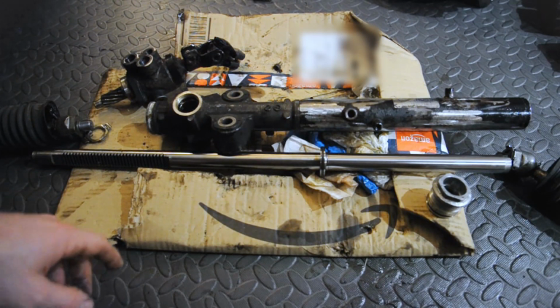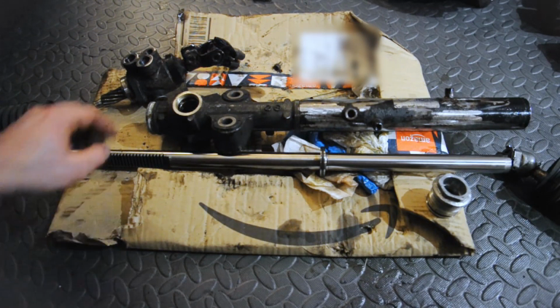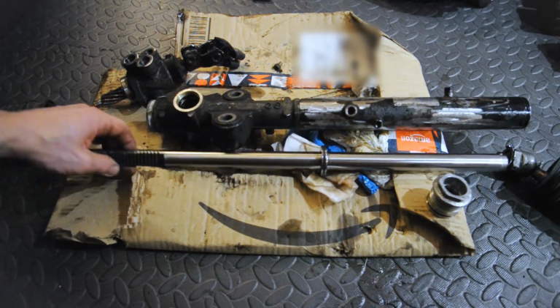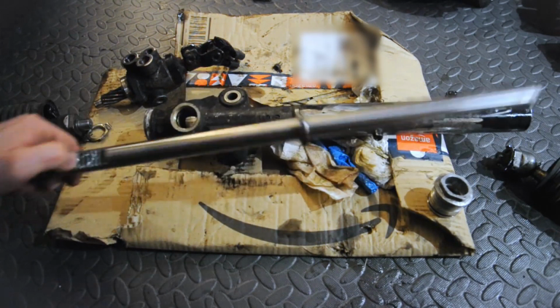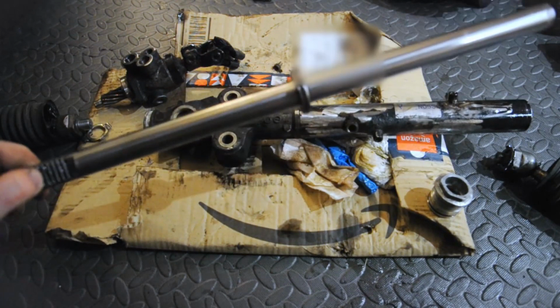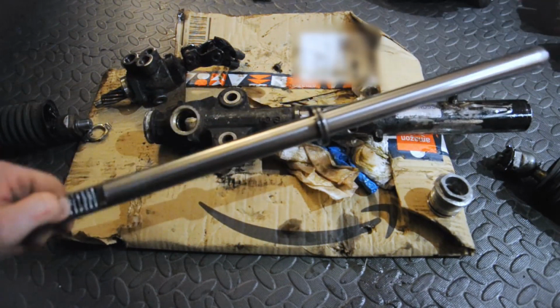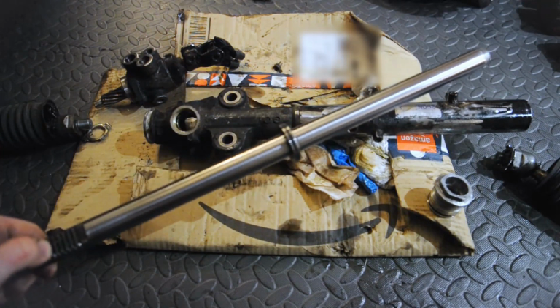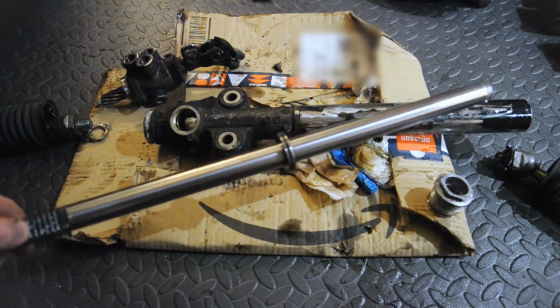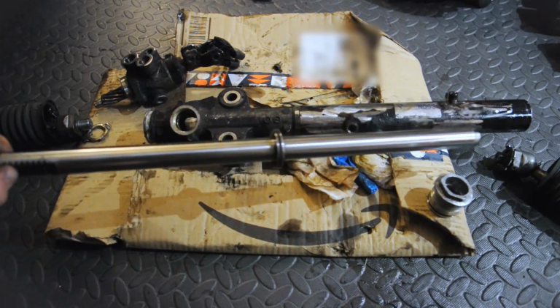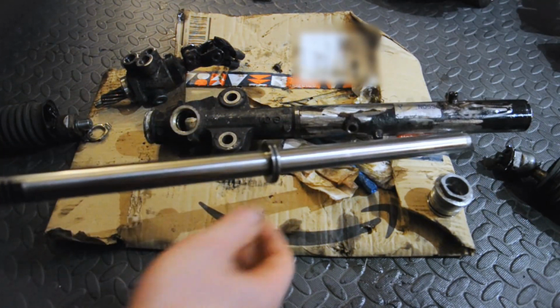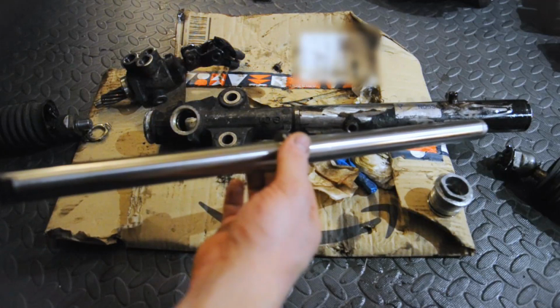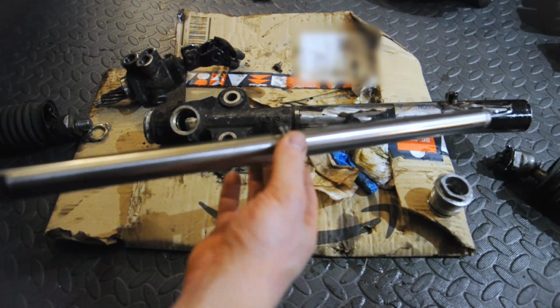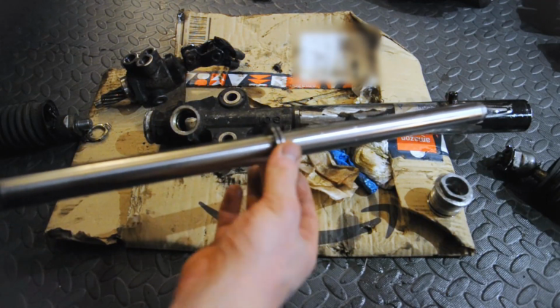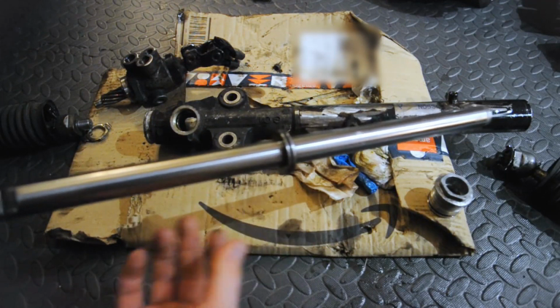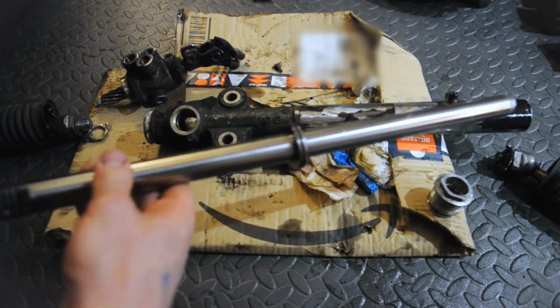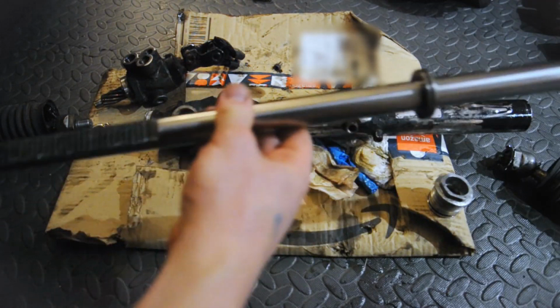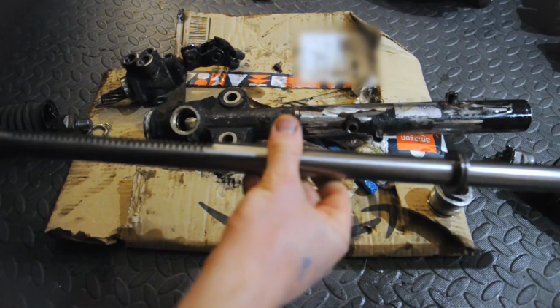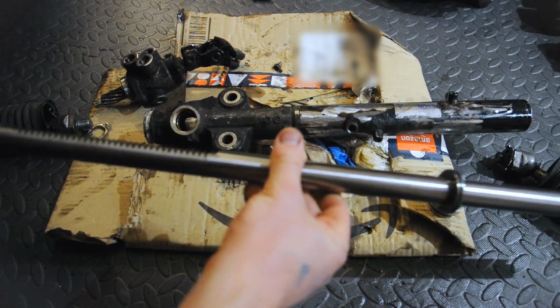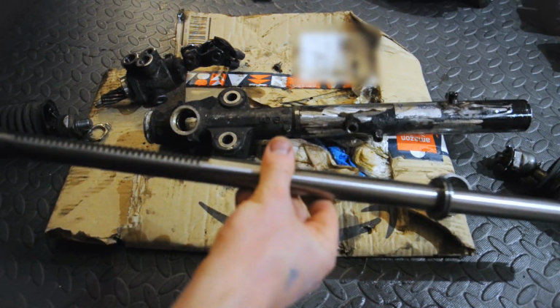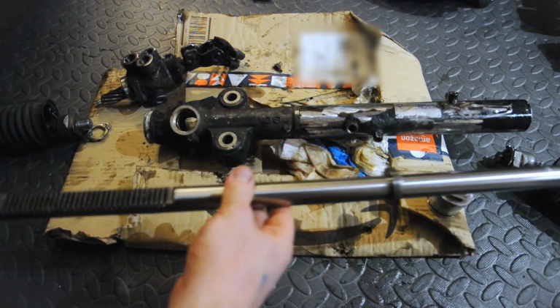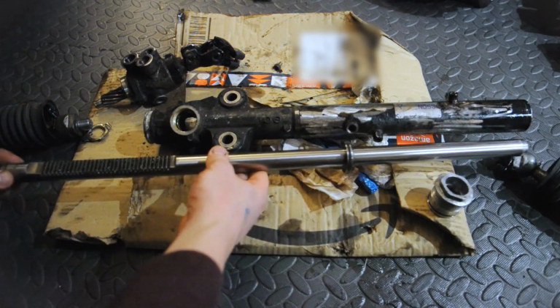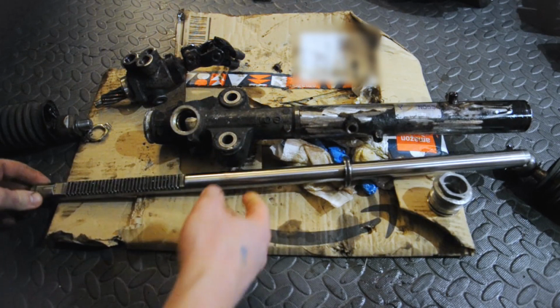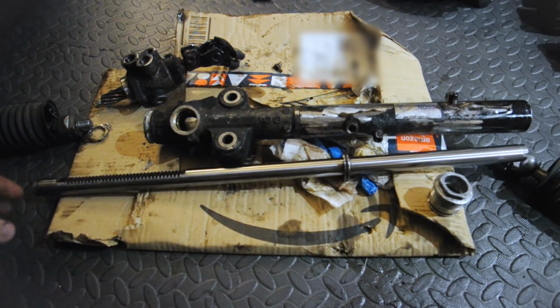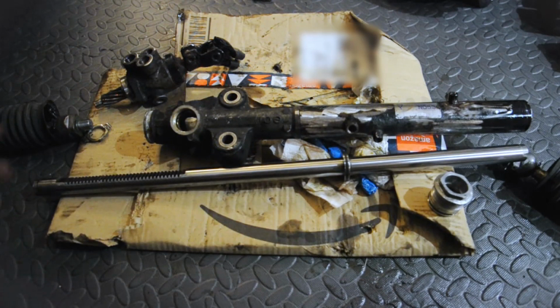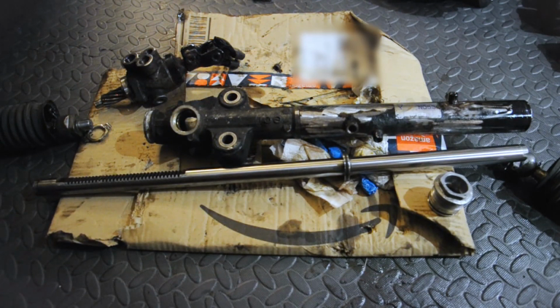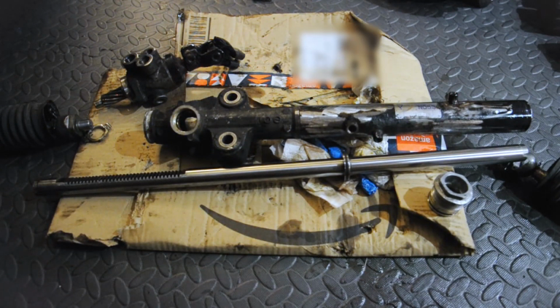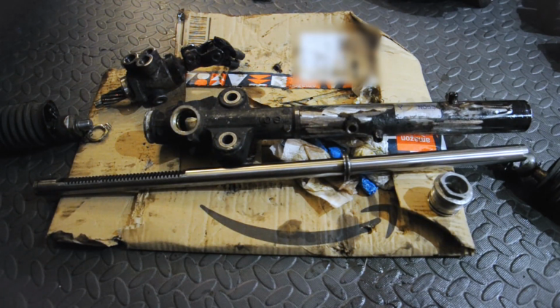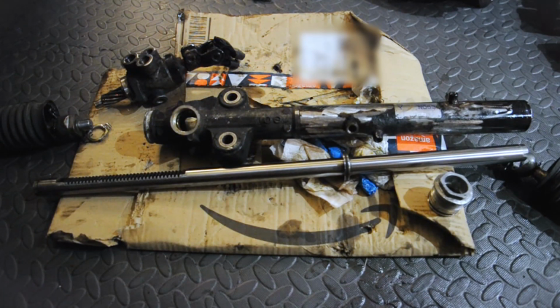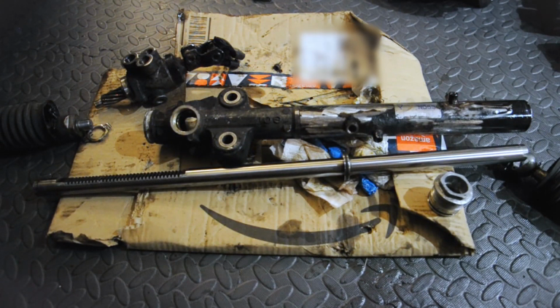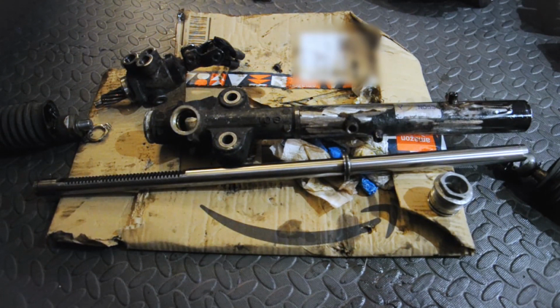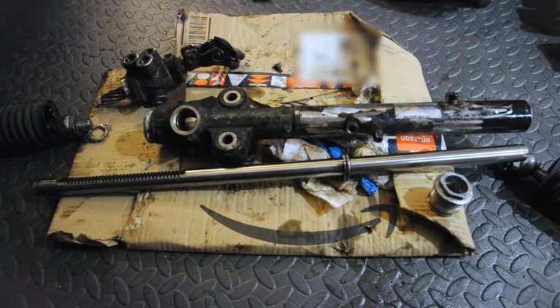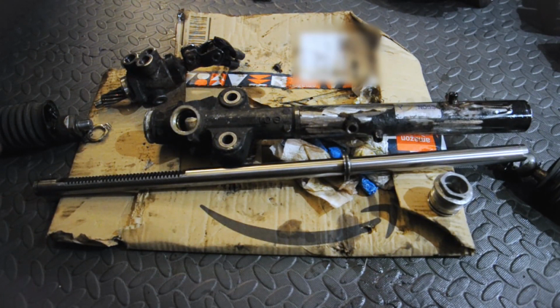The actual rack bit, the centre, looks exactly the same — there's just this little seal on here. So those are the differences. If you're working on a Mark 2, these are some of the differences you might come up against.